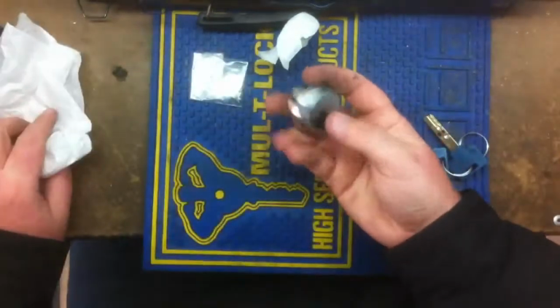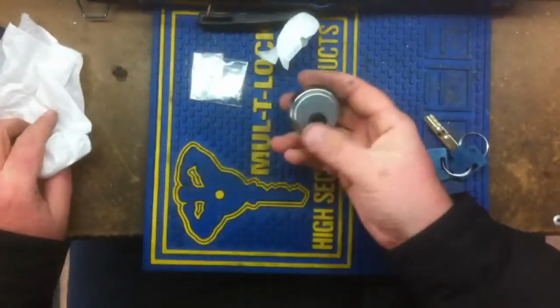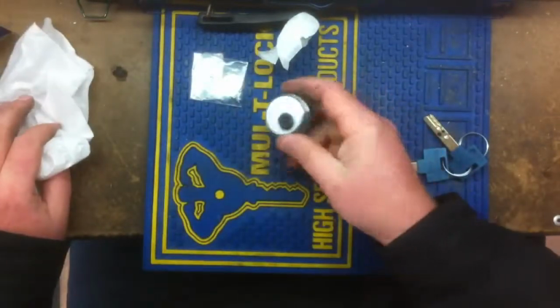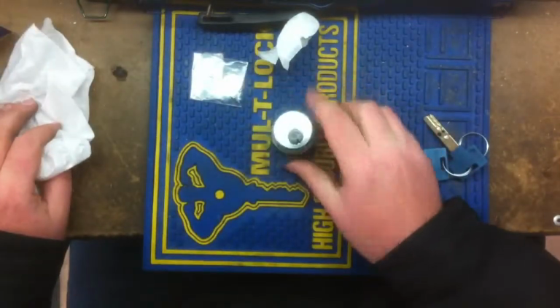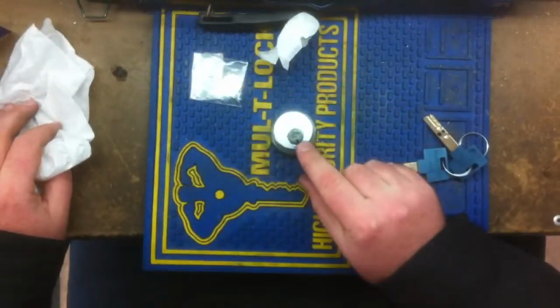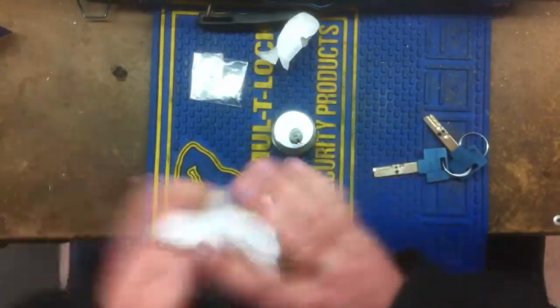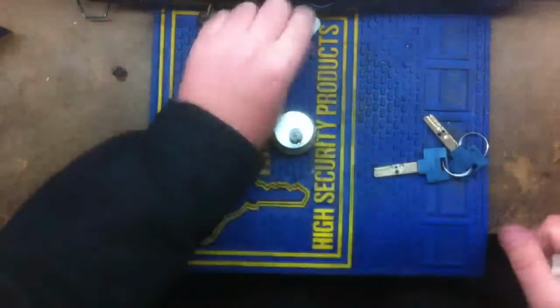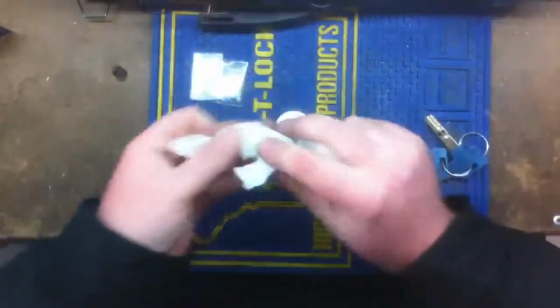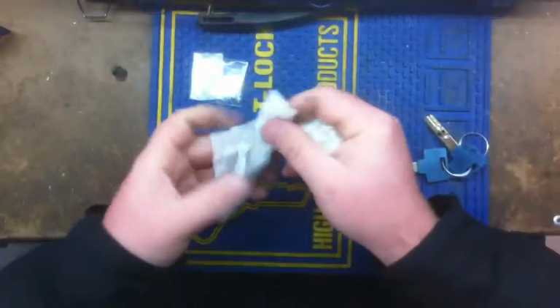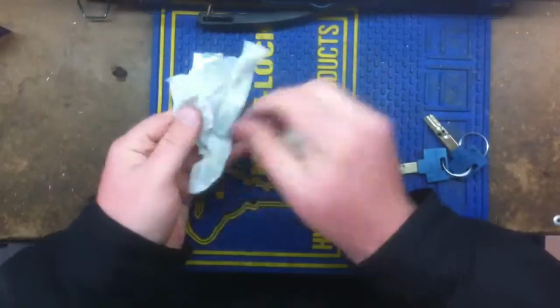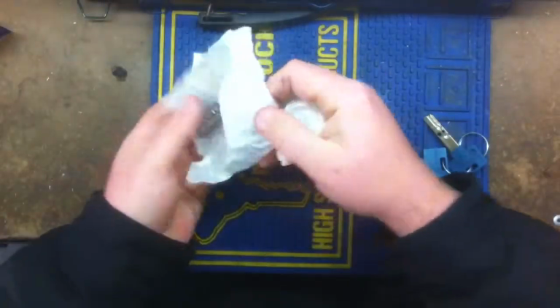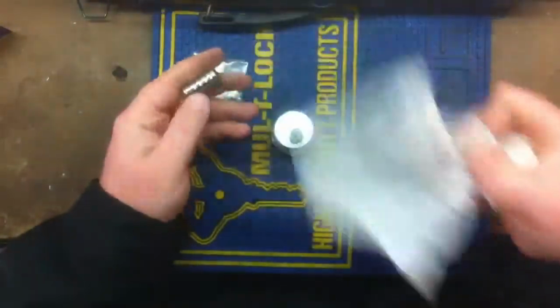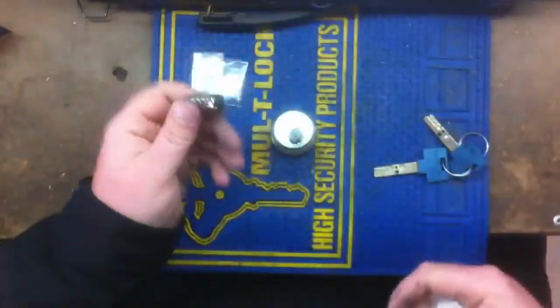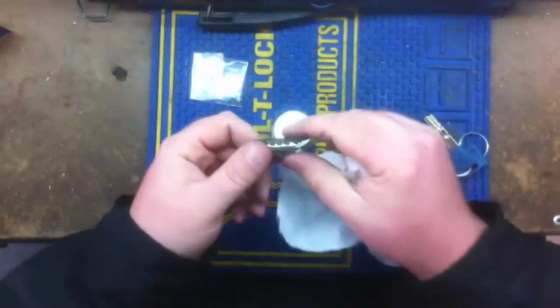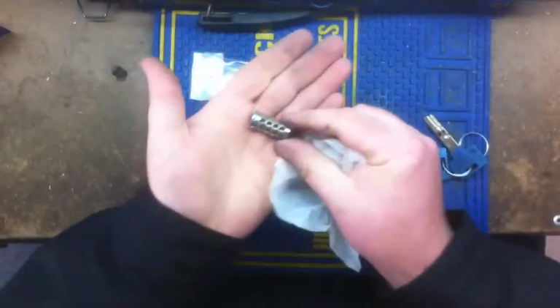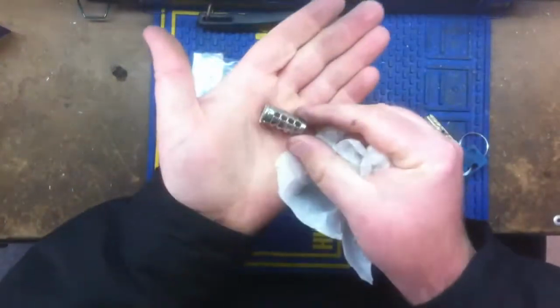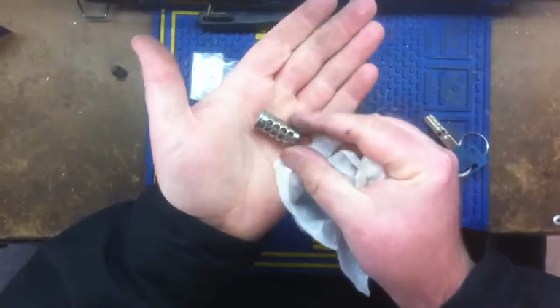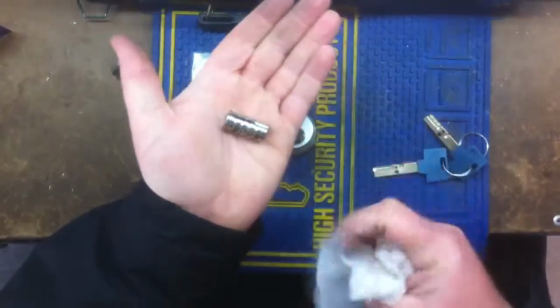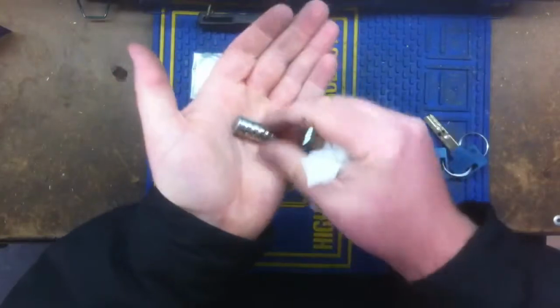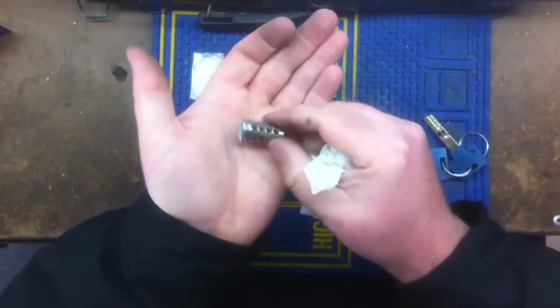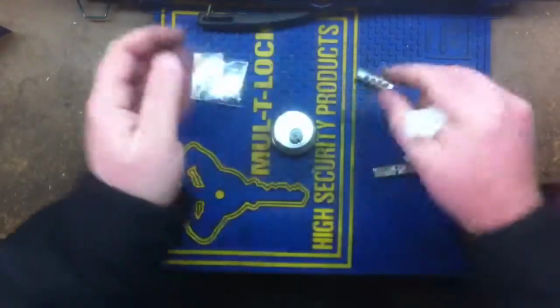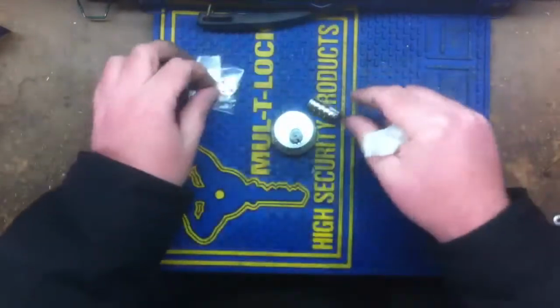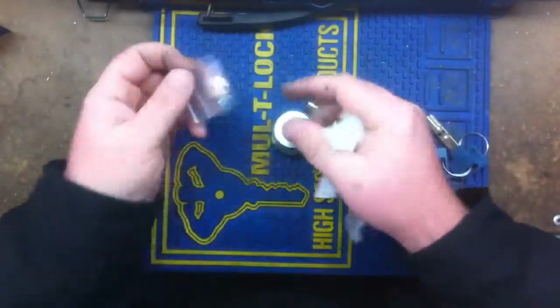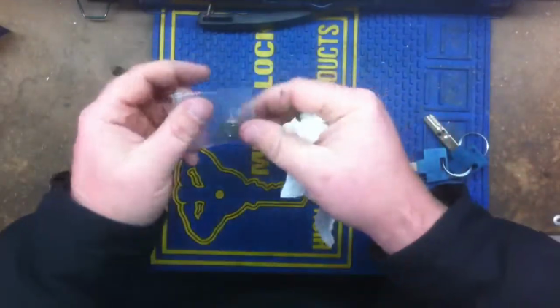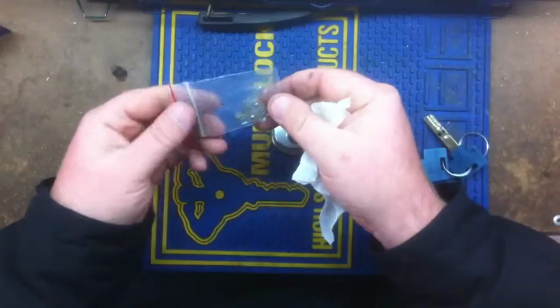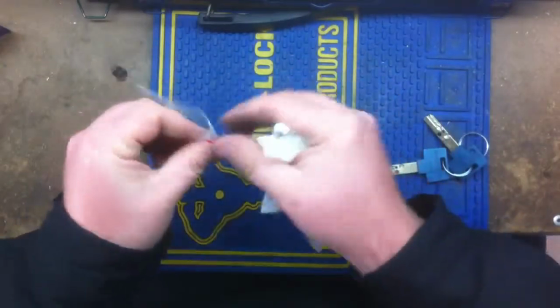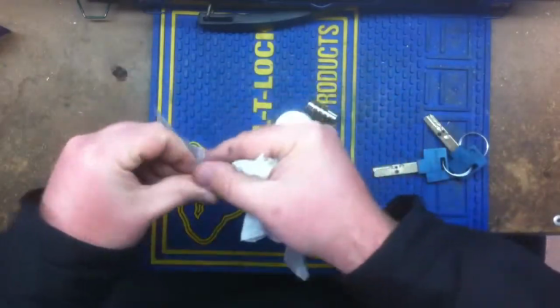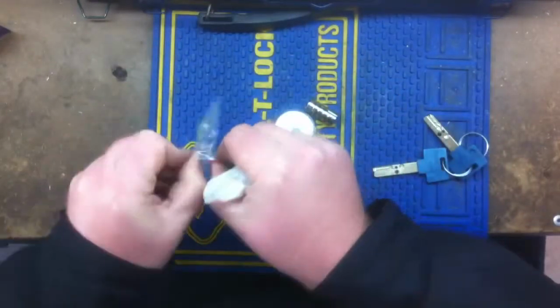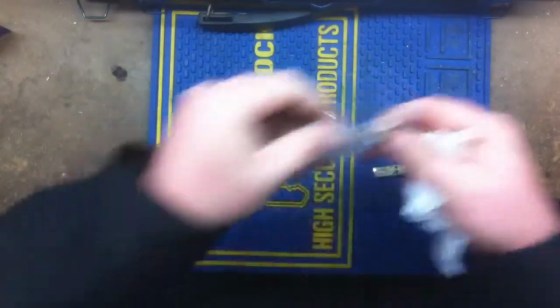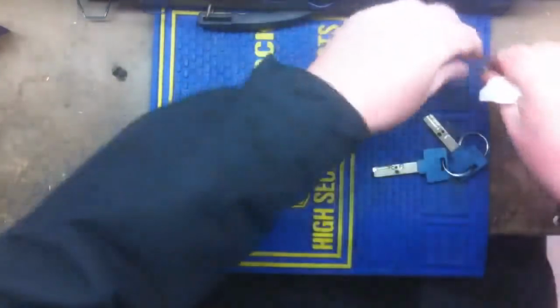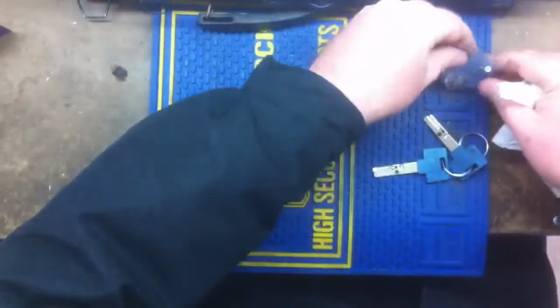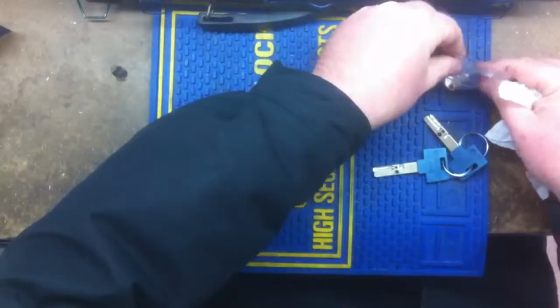There's the housing. It's got a little plastic plug in it. Here's the plug and your tailpiece.